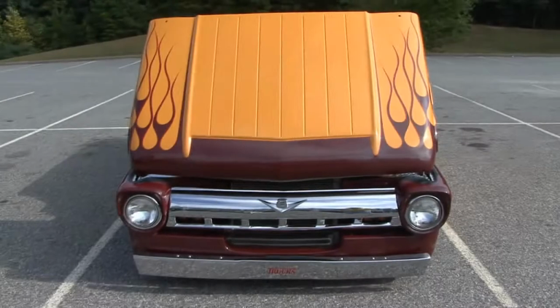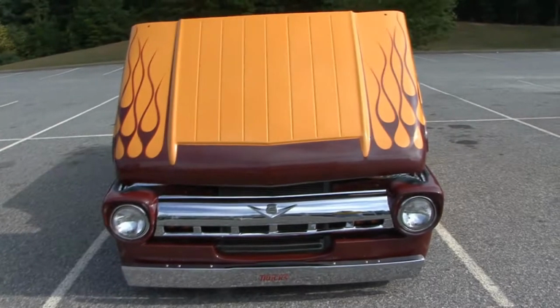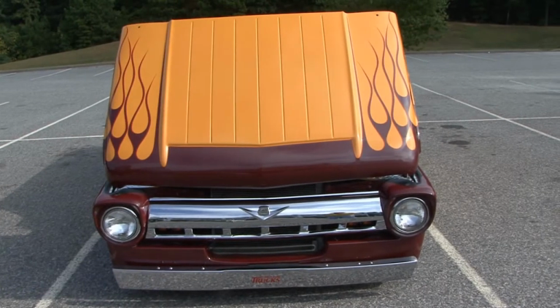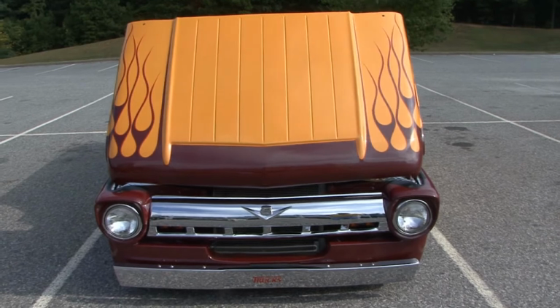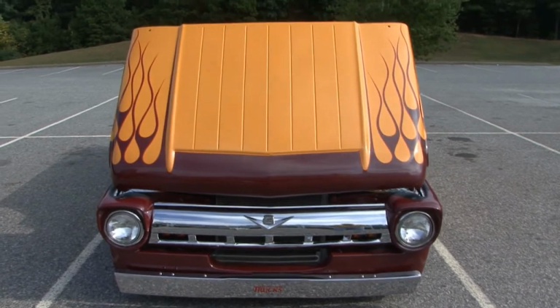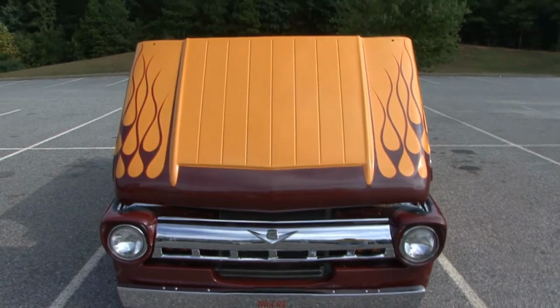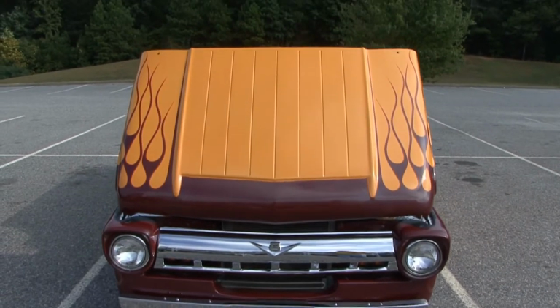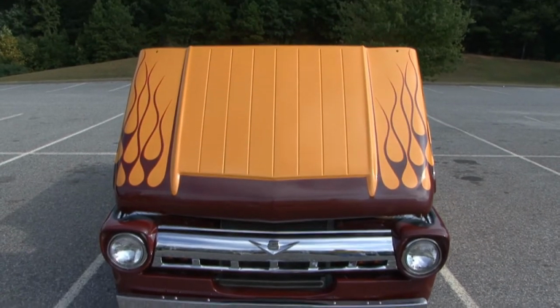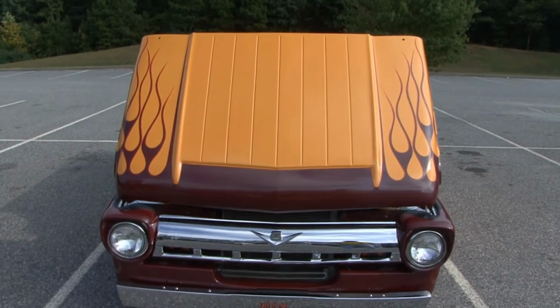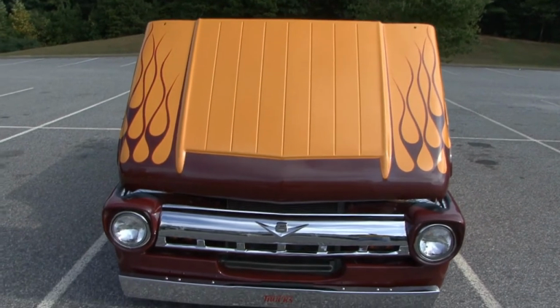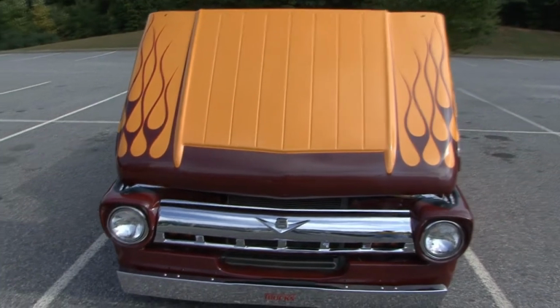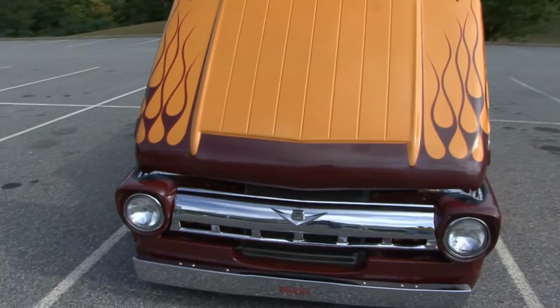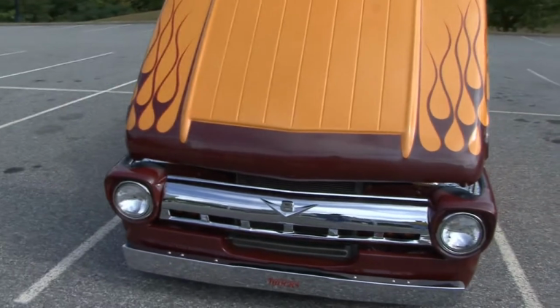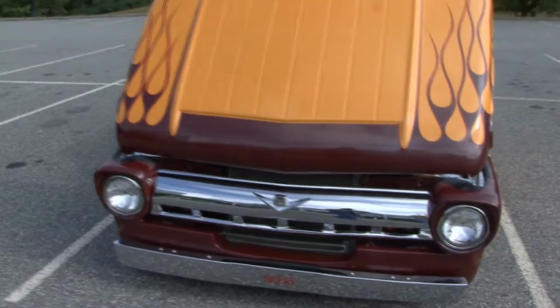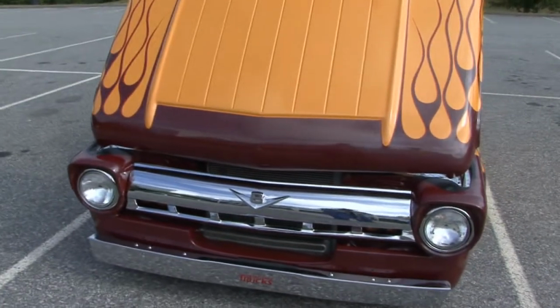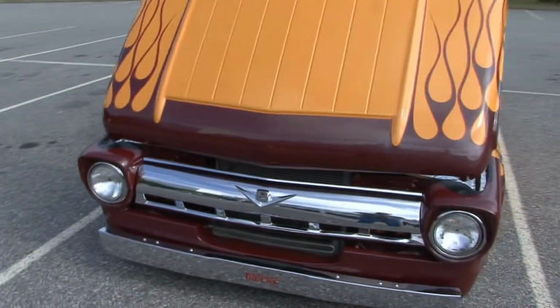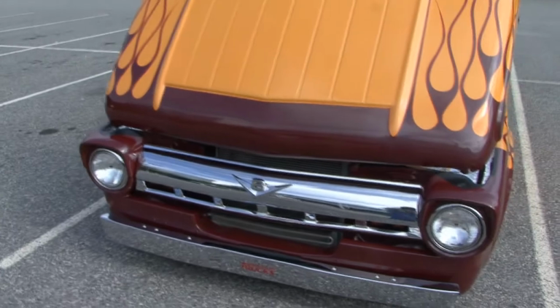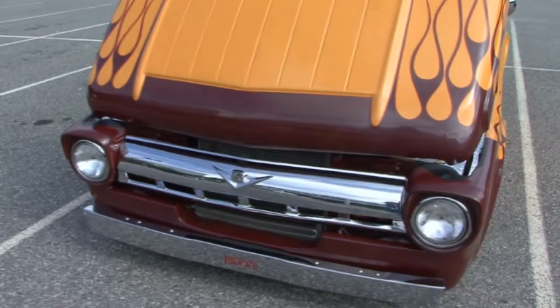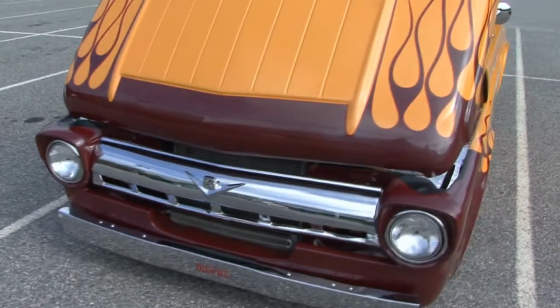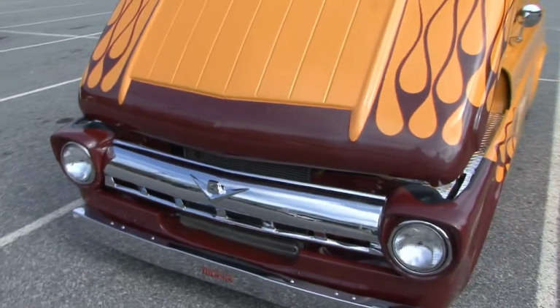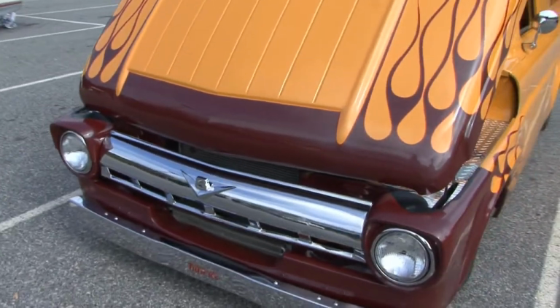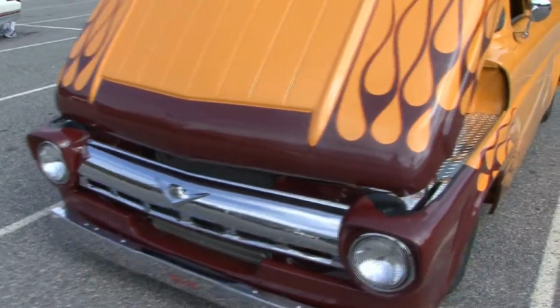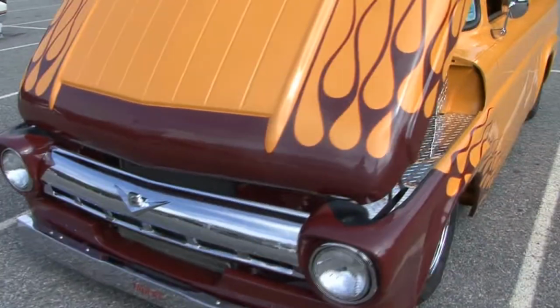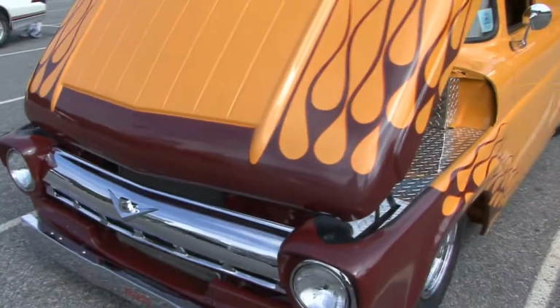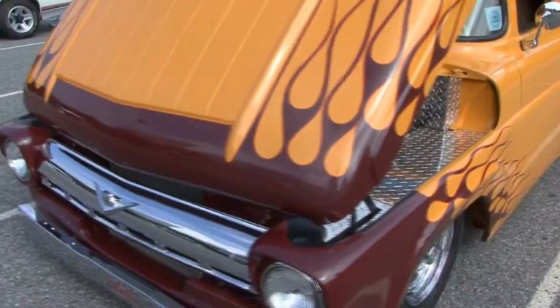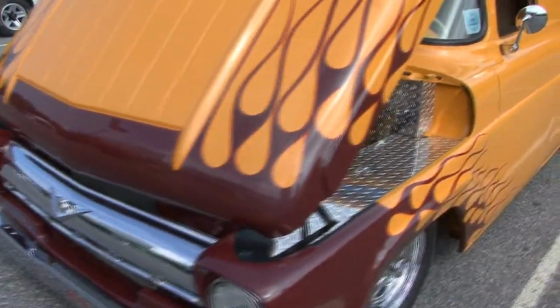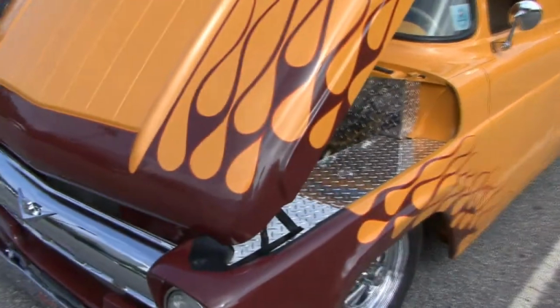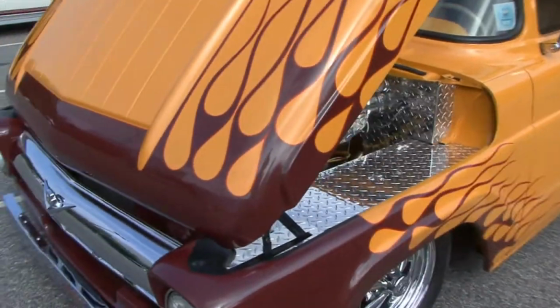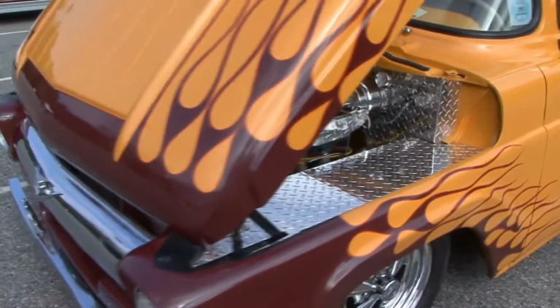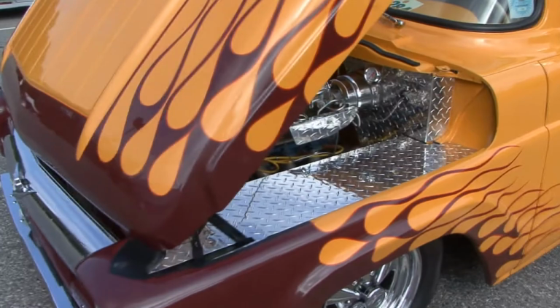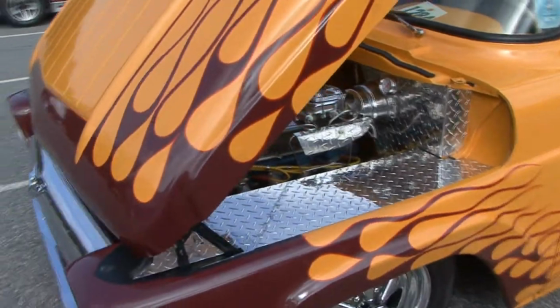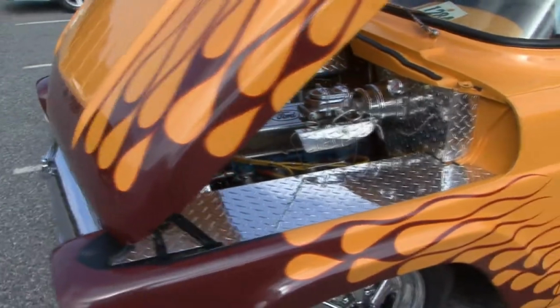This is a 1957 Ford panel truck, originally called a utility panel — it's actually a plumber's truck. When we bought it, we bought it off of a fella that had it sitting in a field.